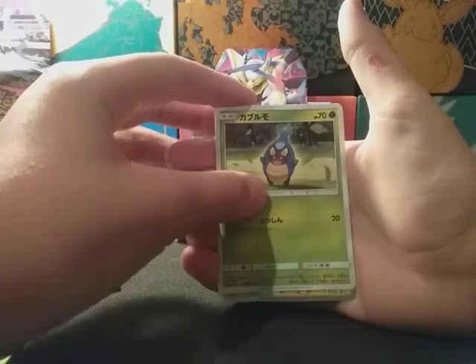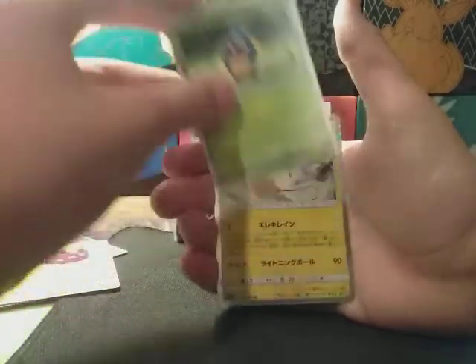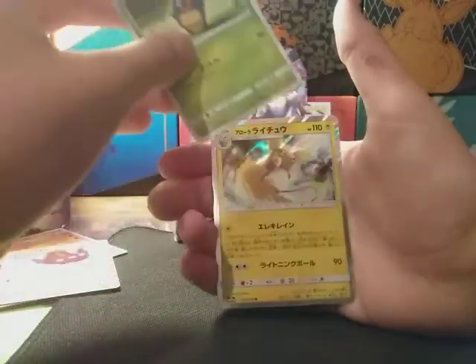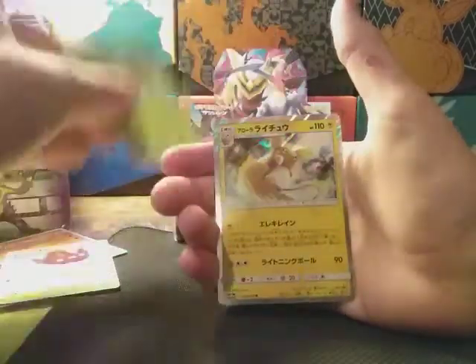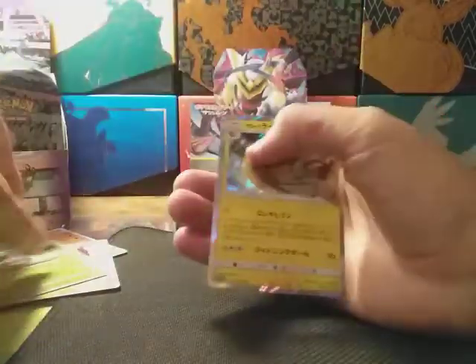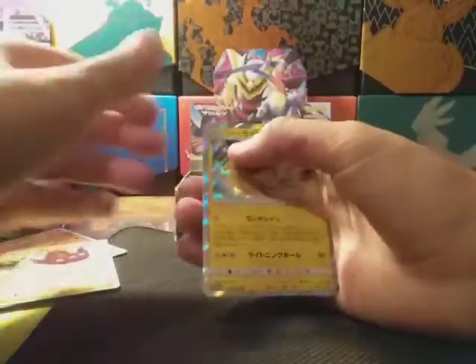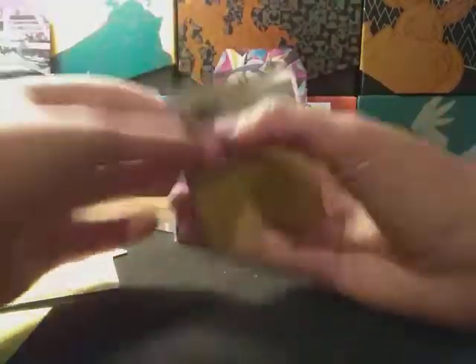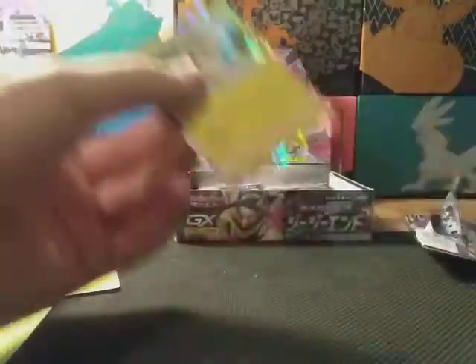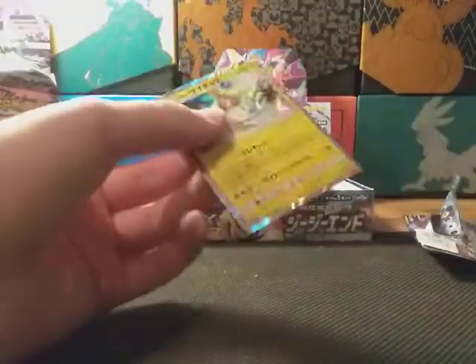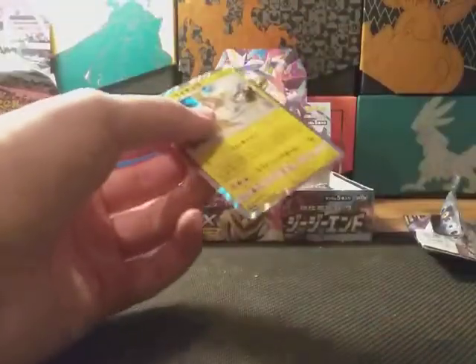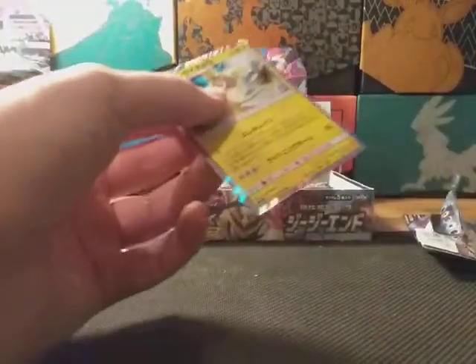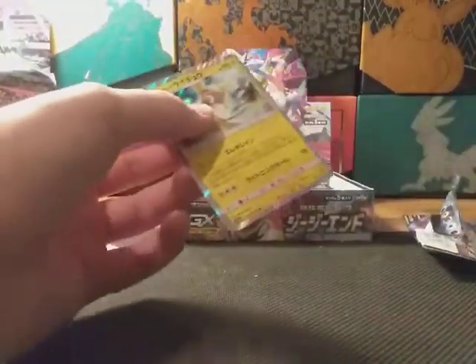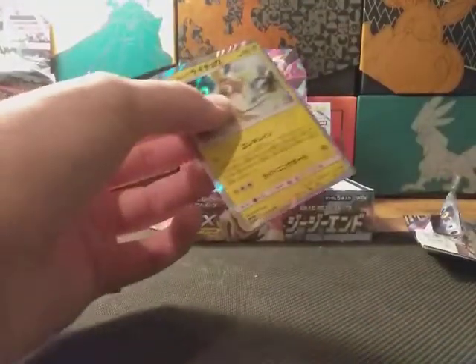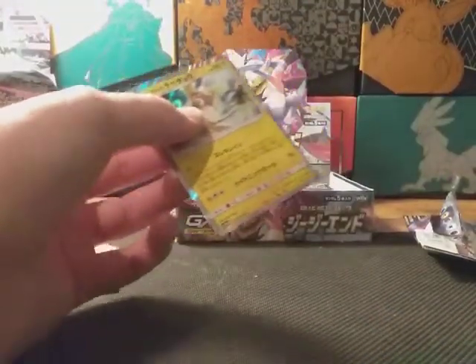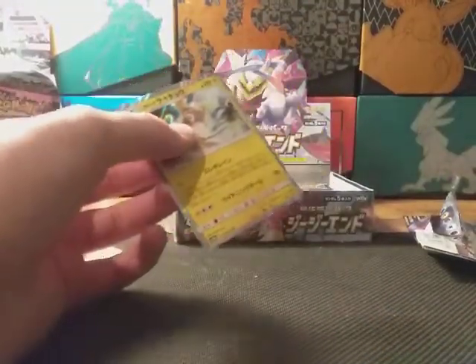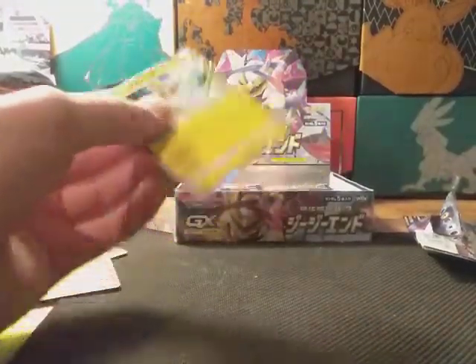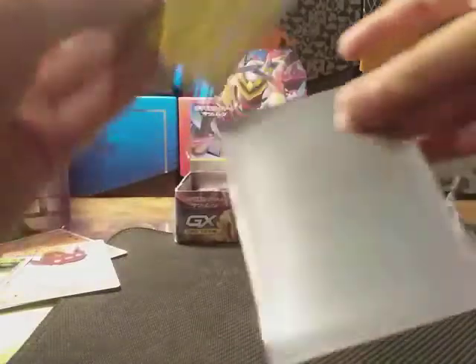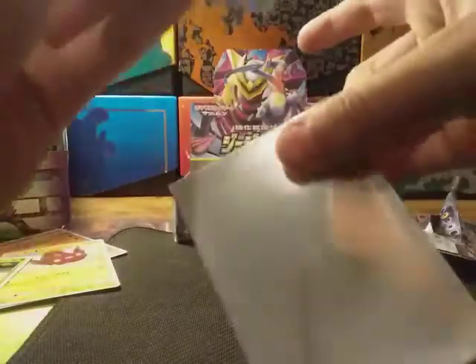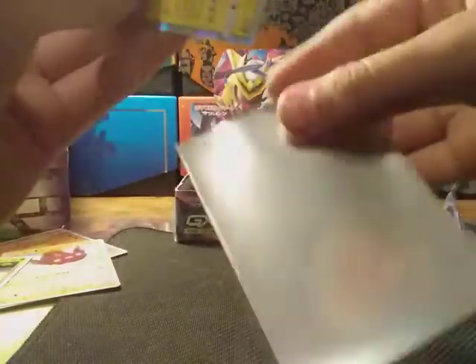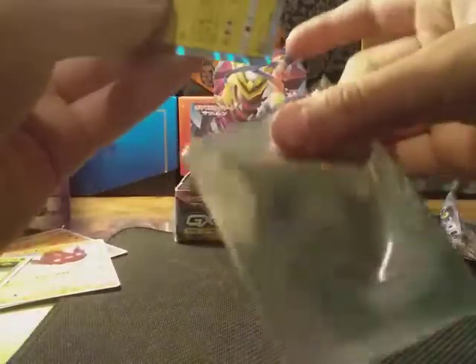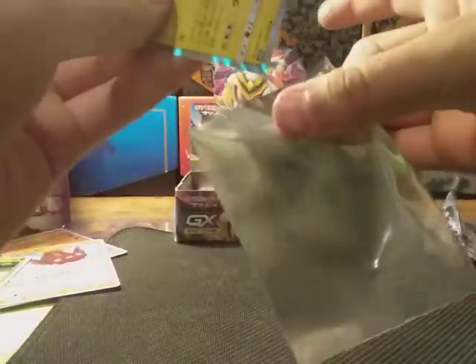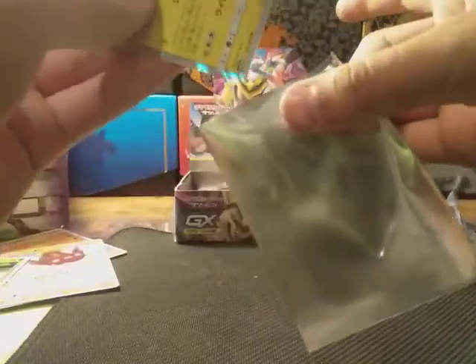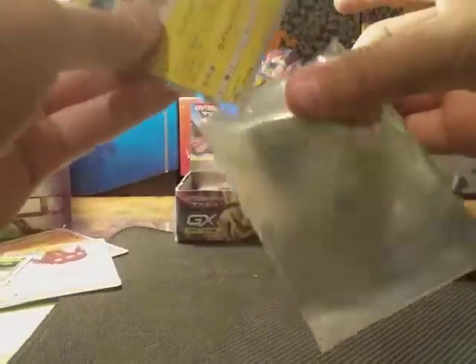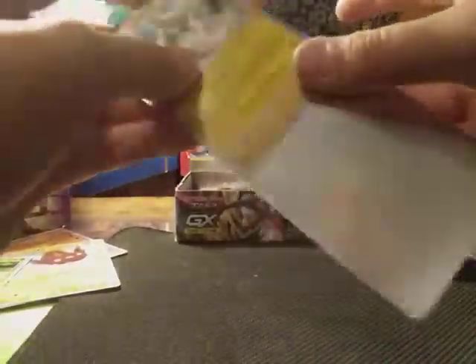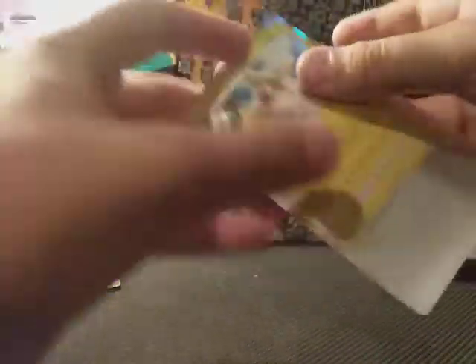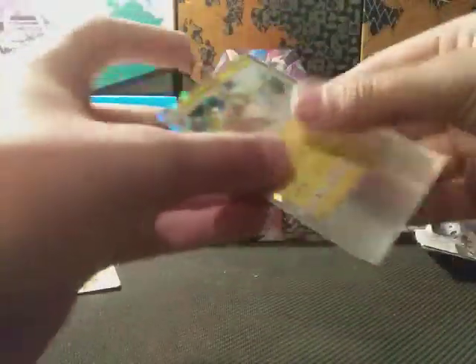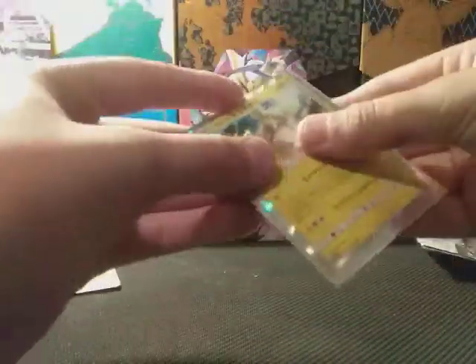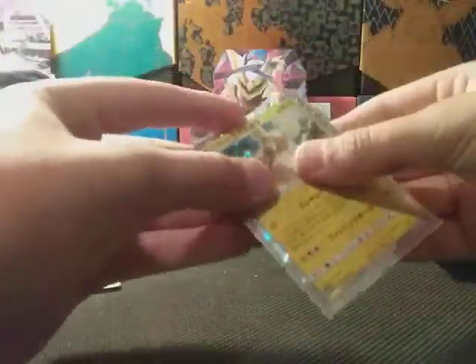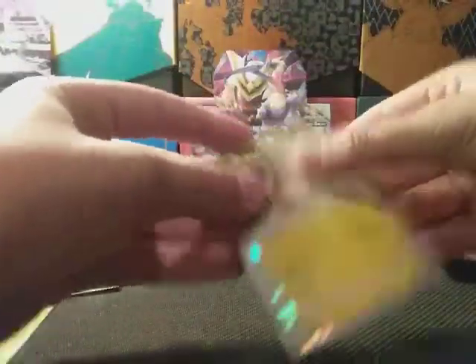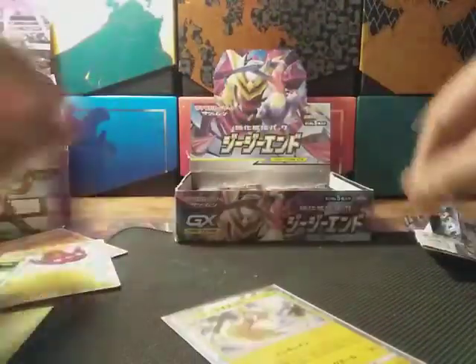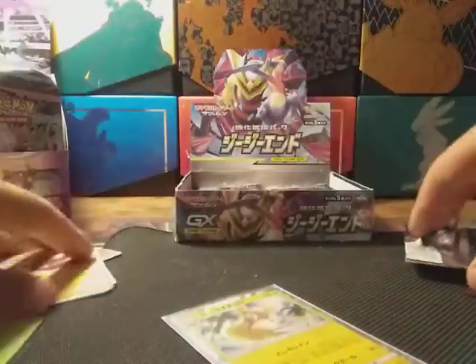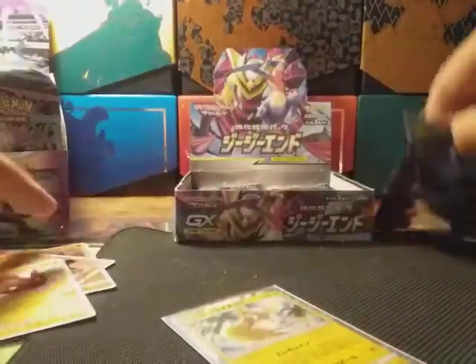We got an Alolan Raichu holographic! That's a sweet card — that's such a cool card.